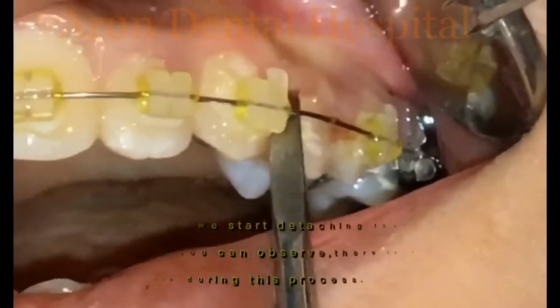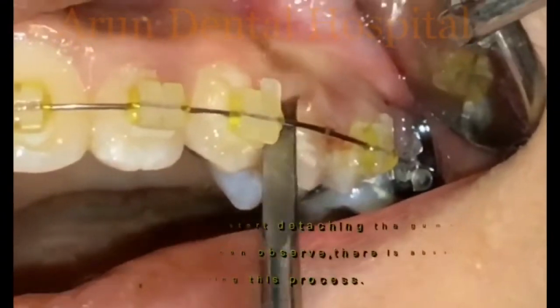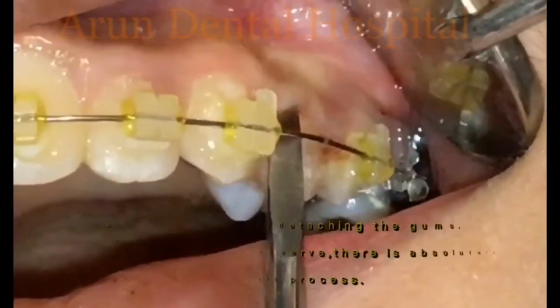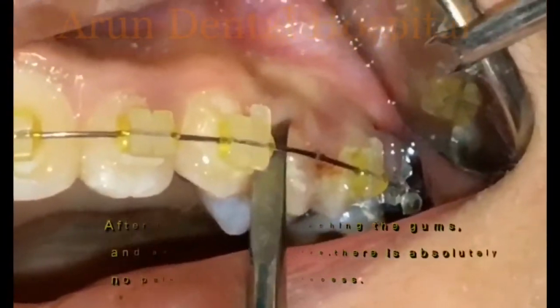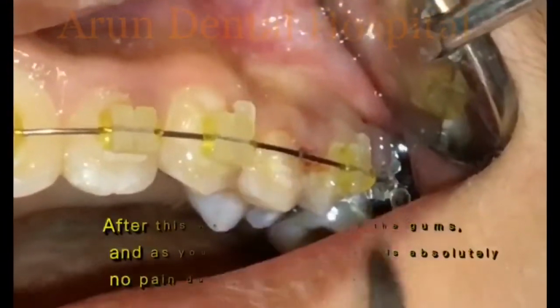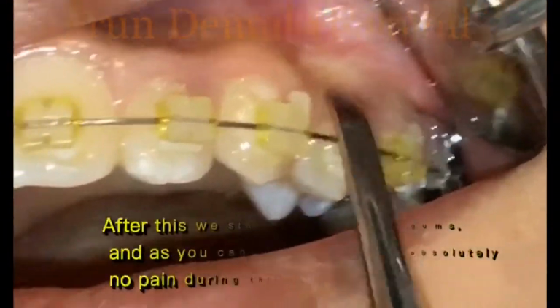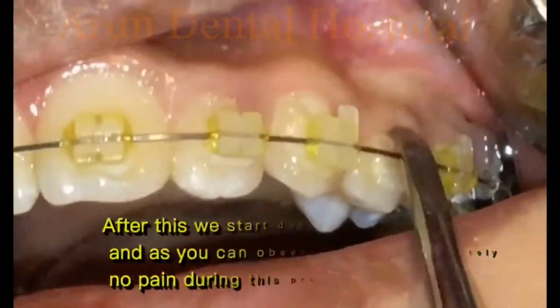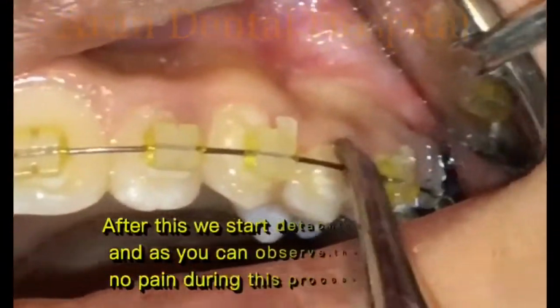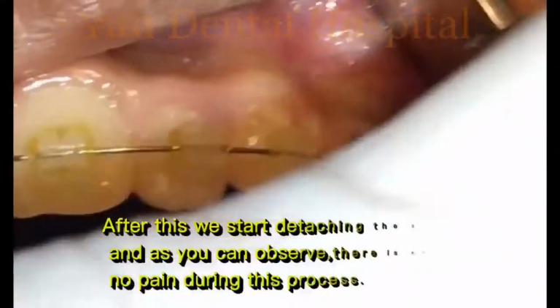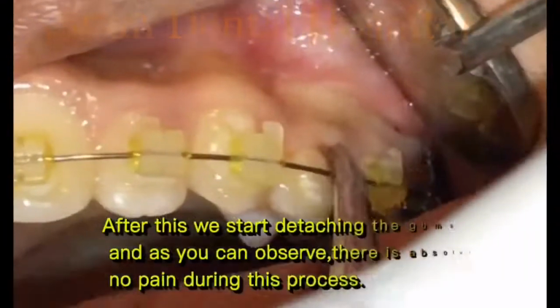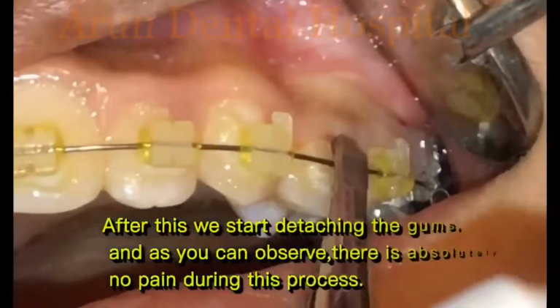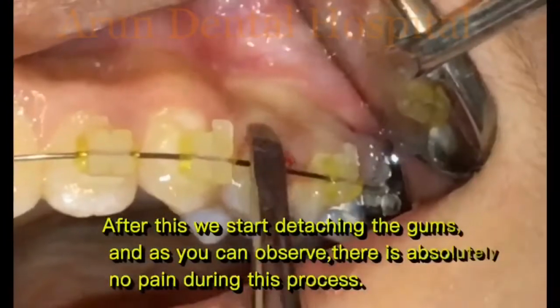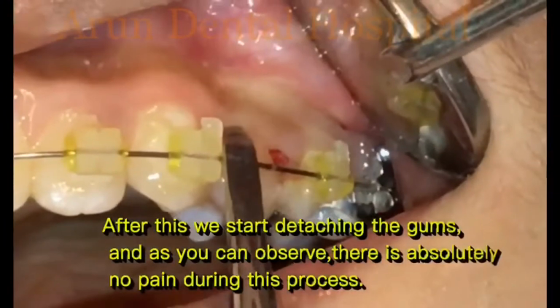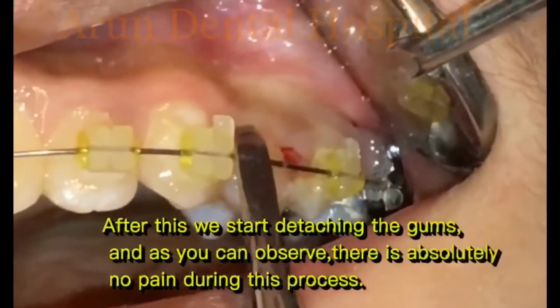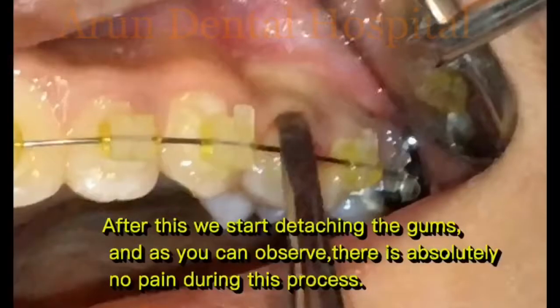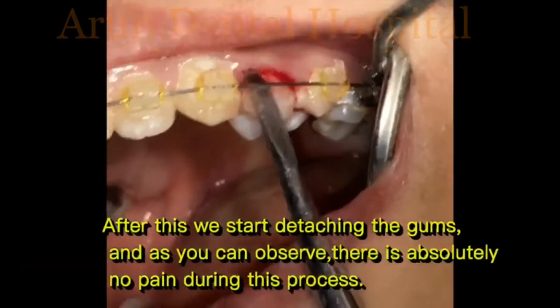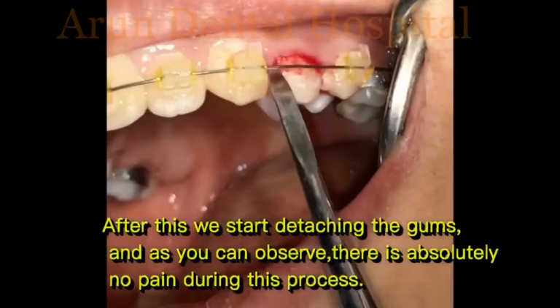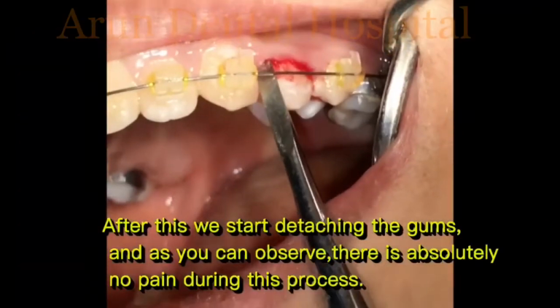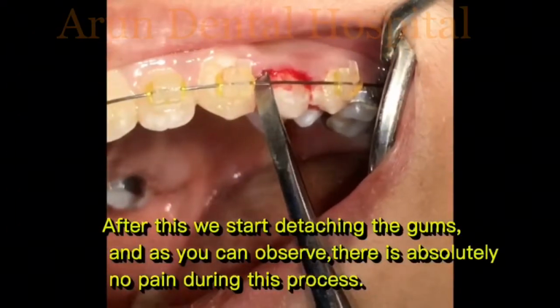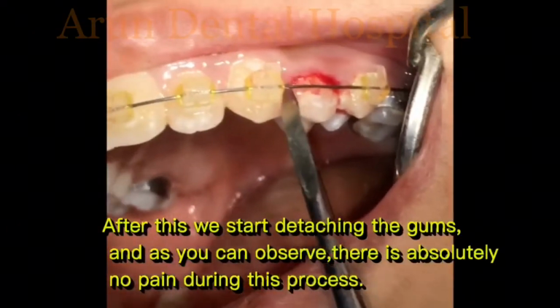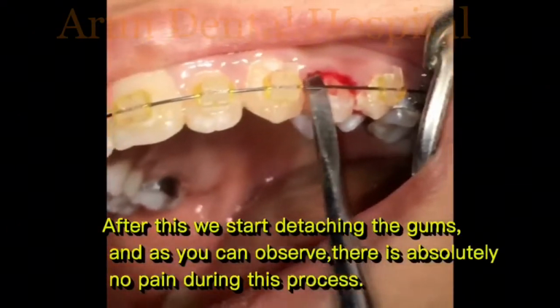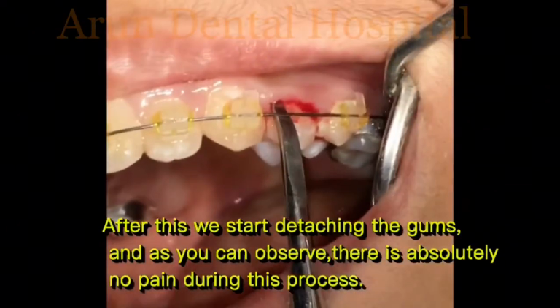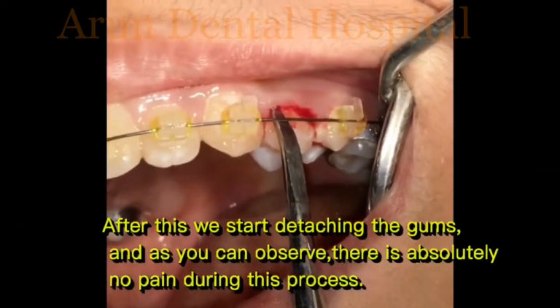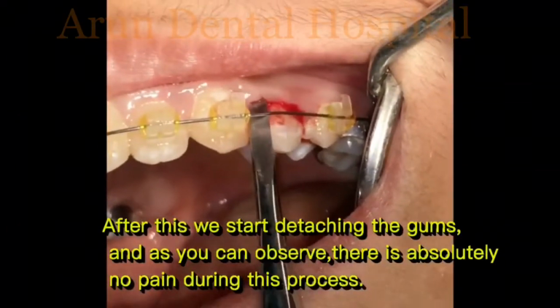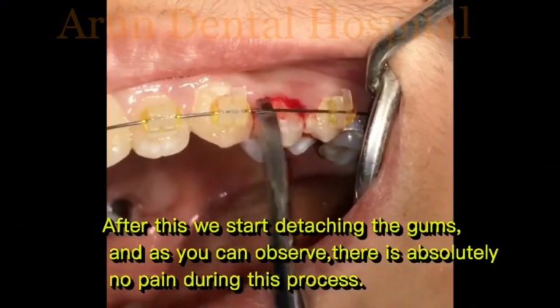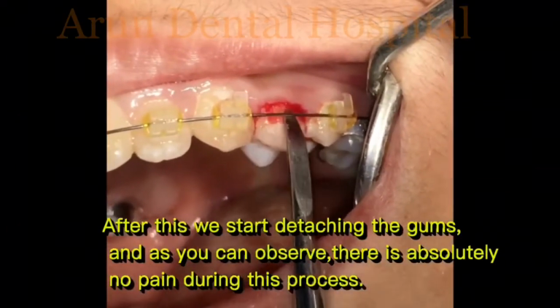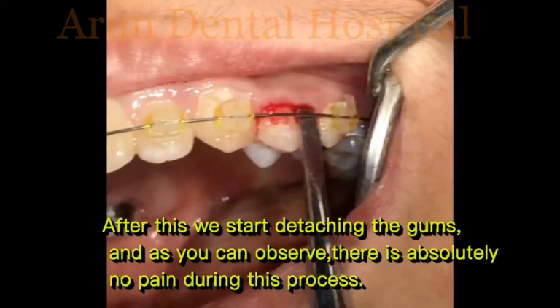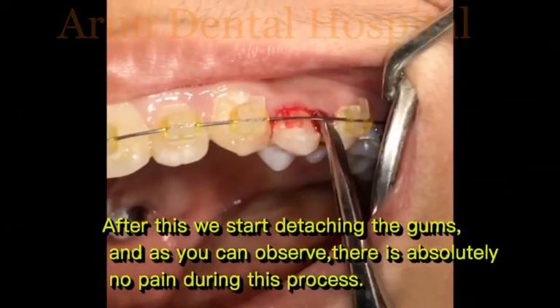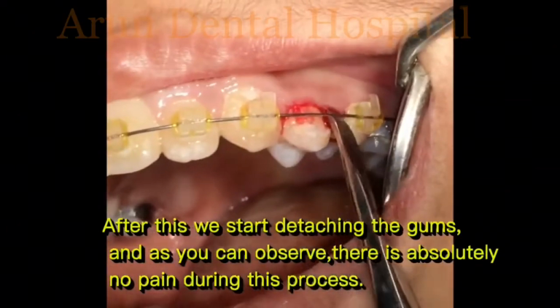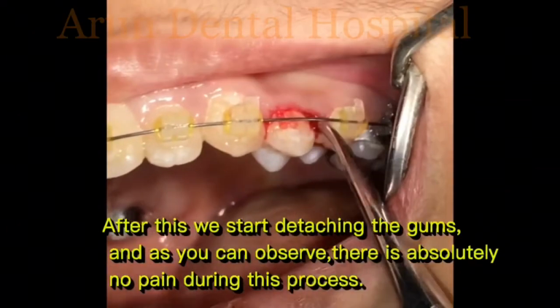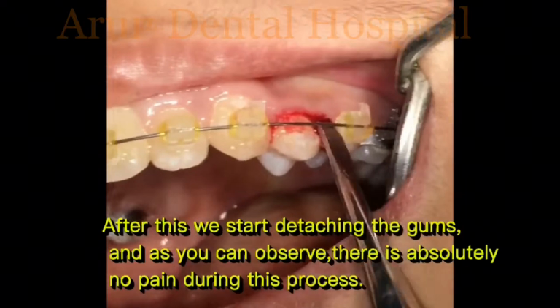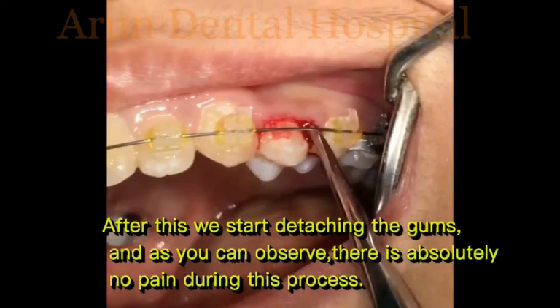We slowly start removing the surrounding gums from the outer and inner surfaces of the tooth. As you can observe, there is absolutely no pain during this process.